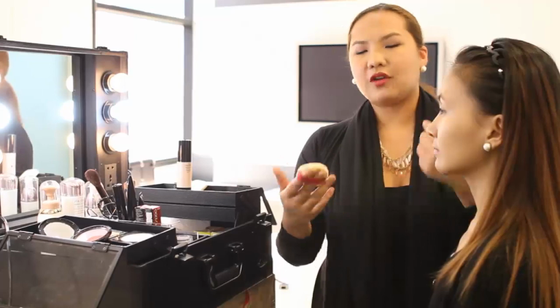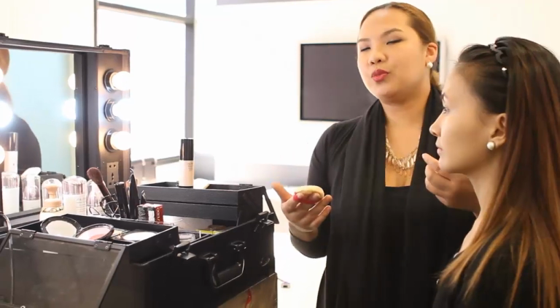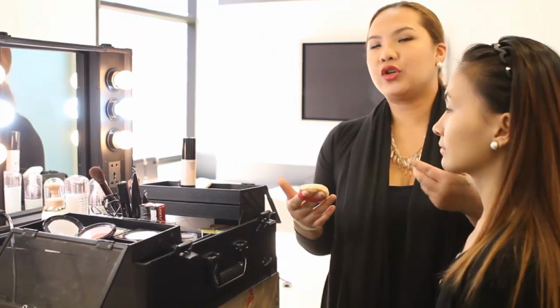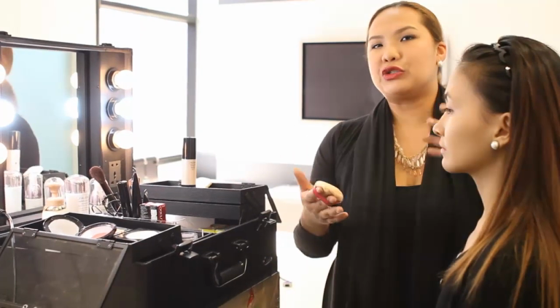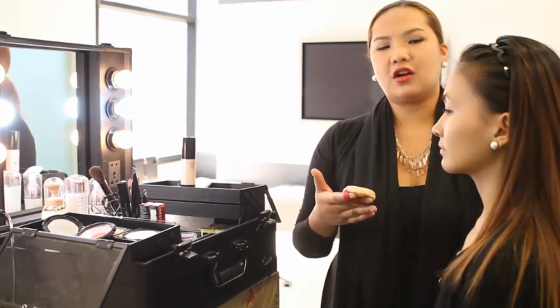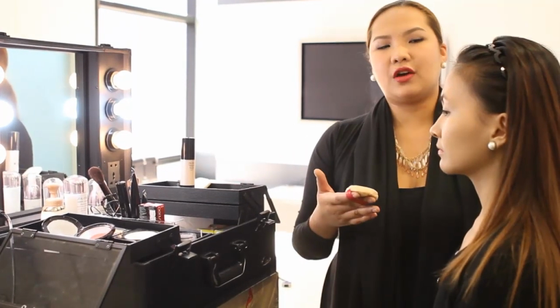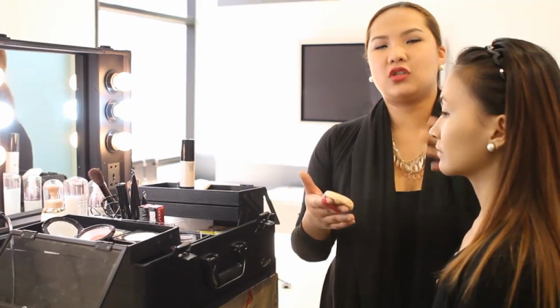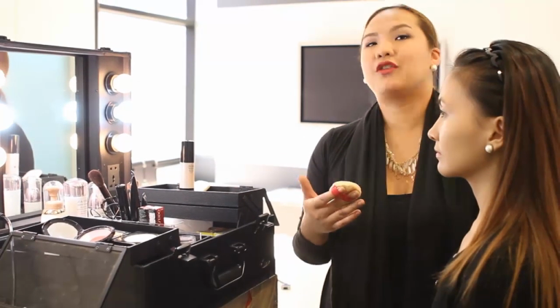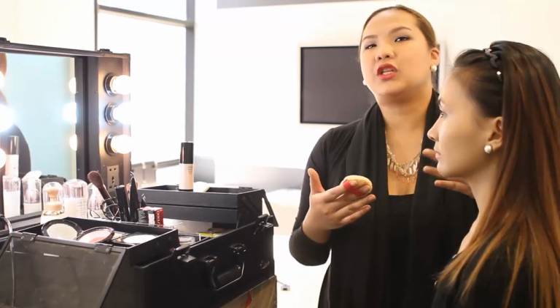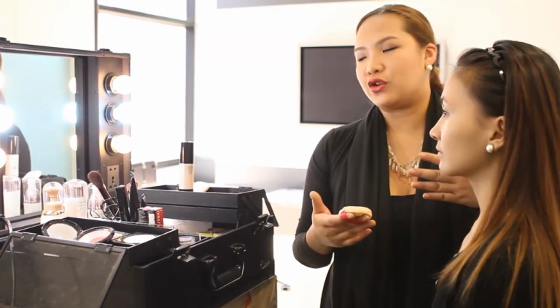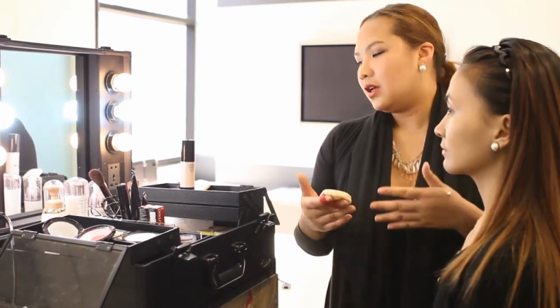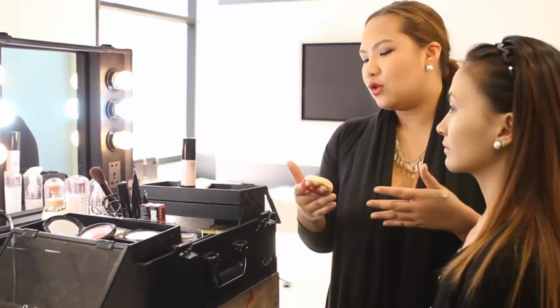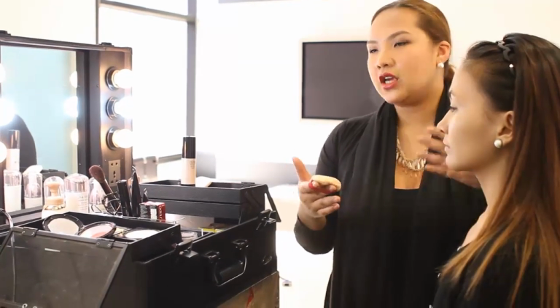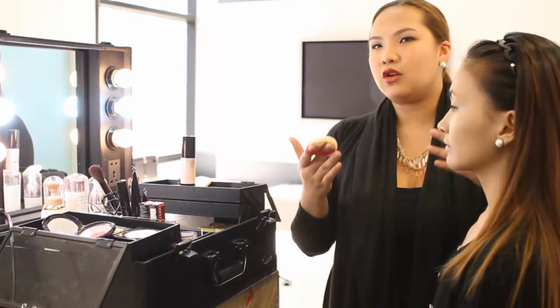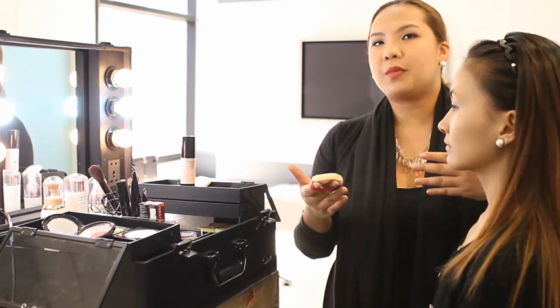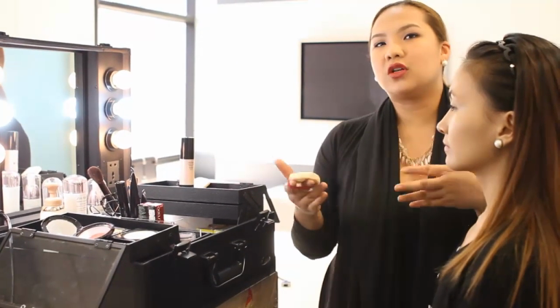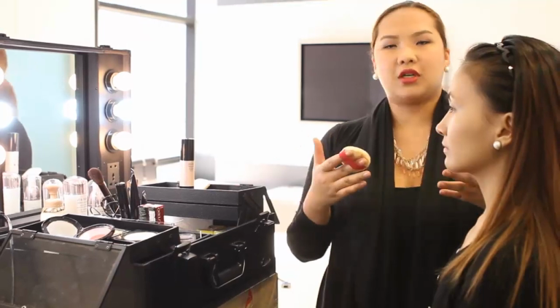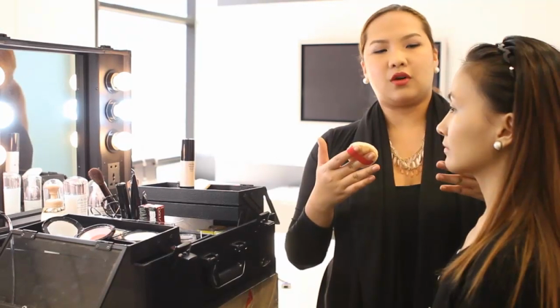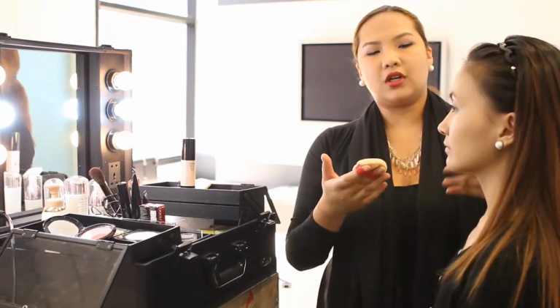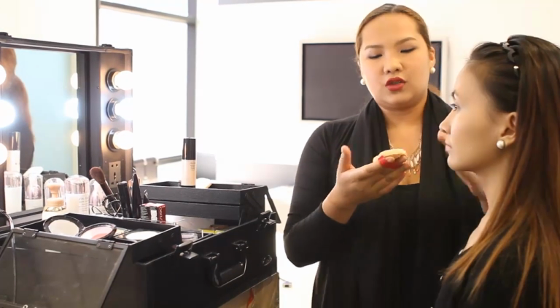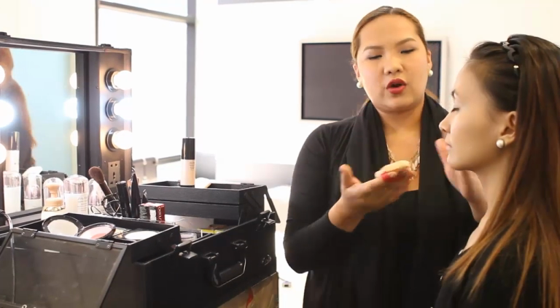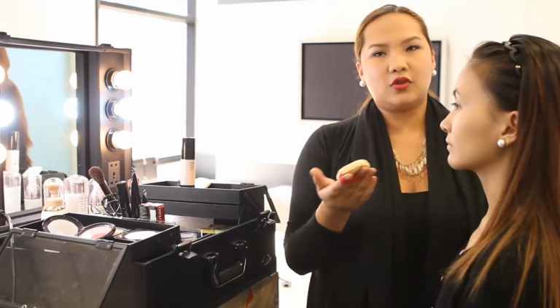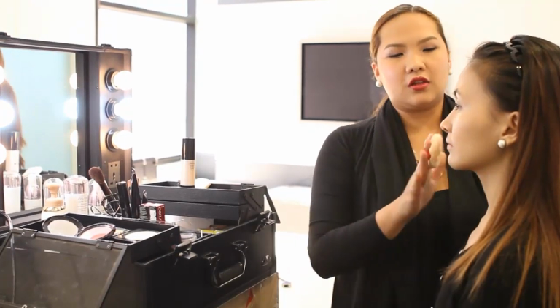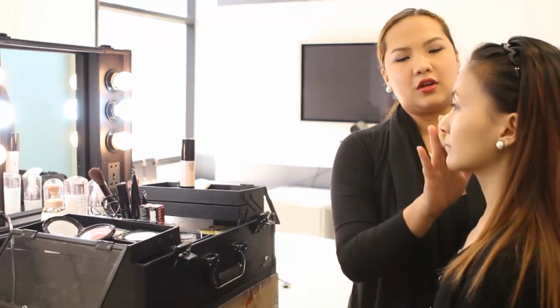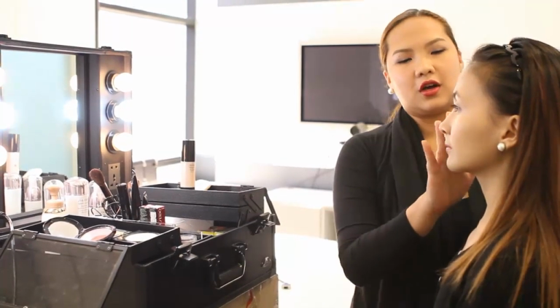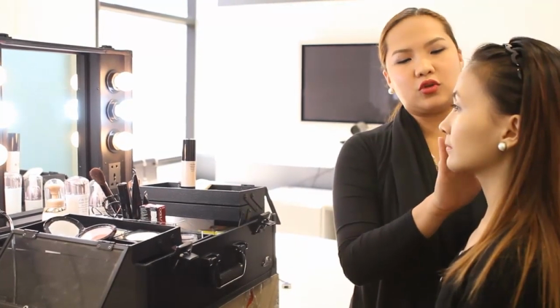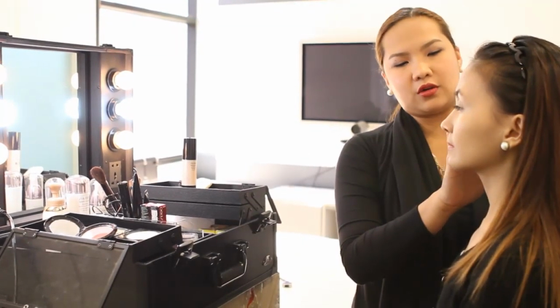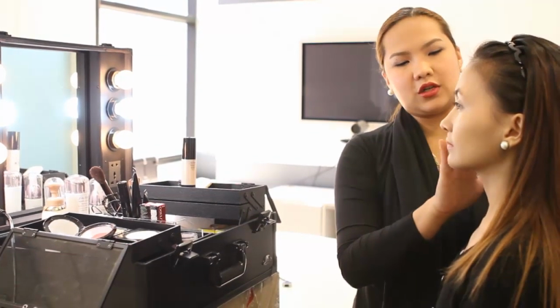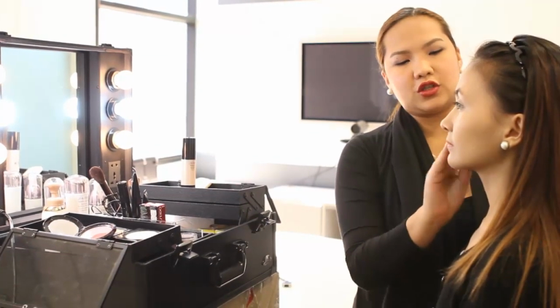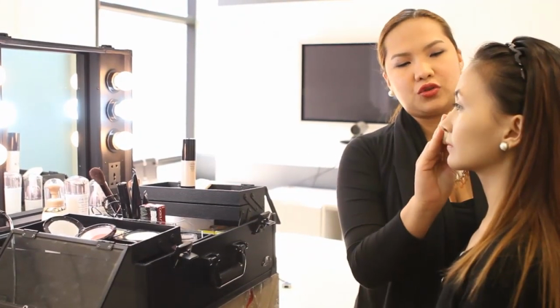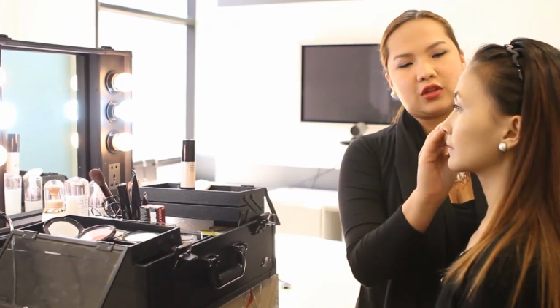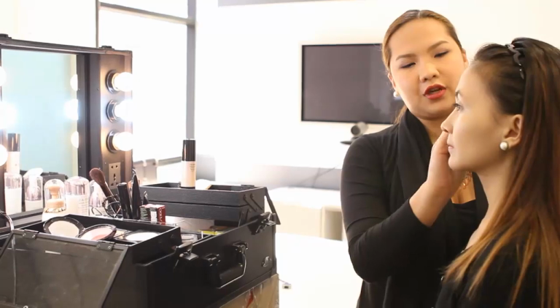So after you put your concealer, you have to set your foundation by using loose powder or pressed powder. So now I'm using the loose powder just to set the face.